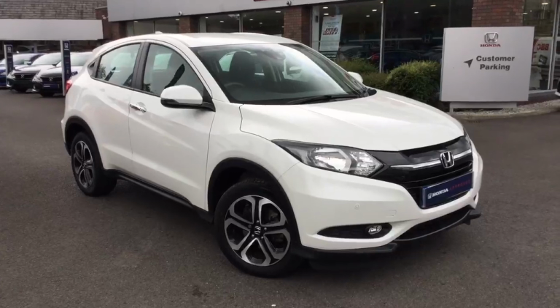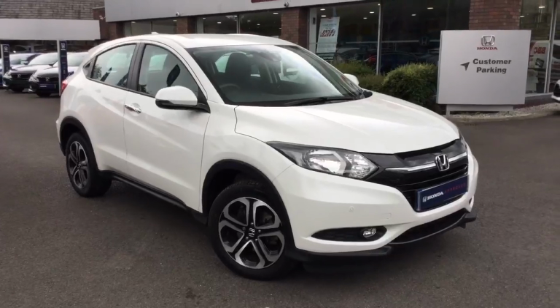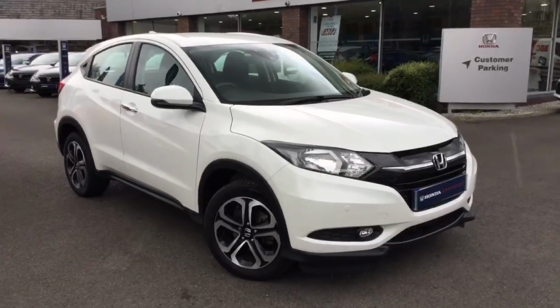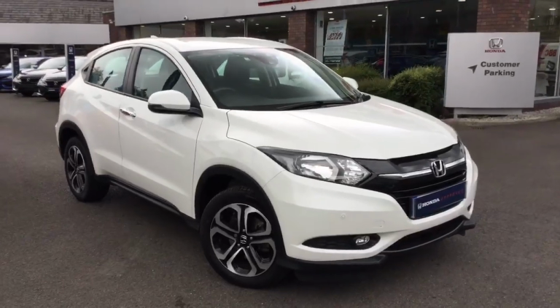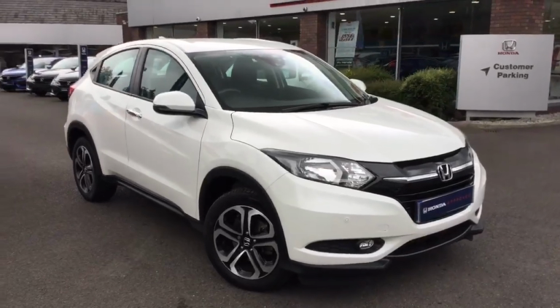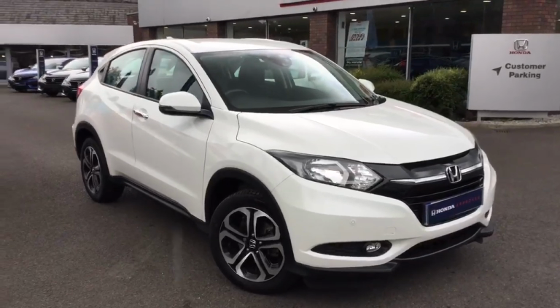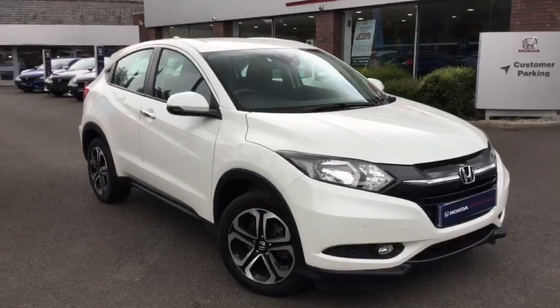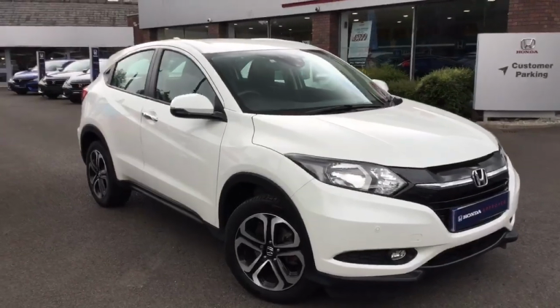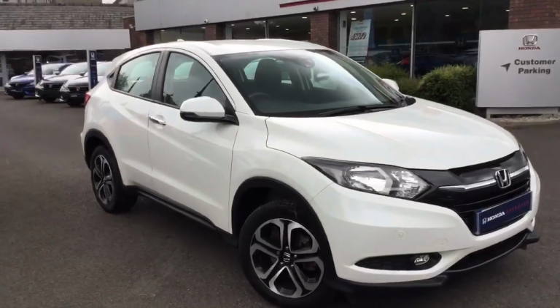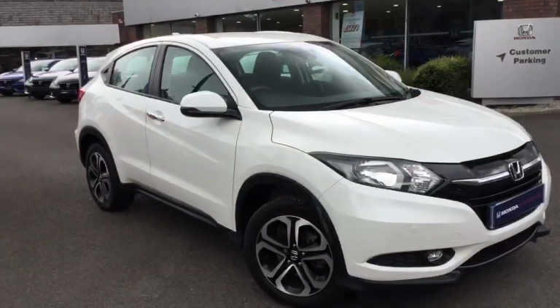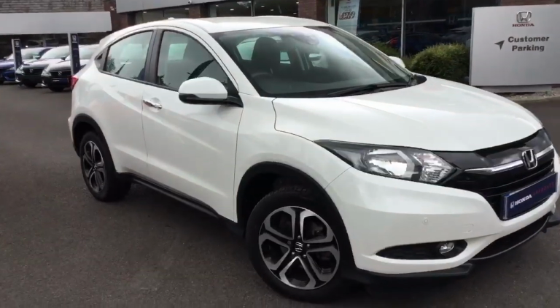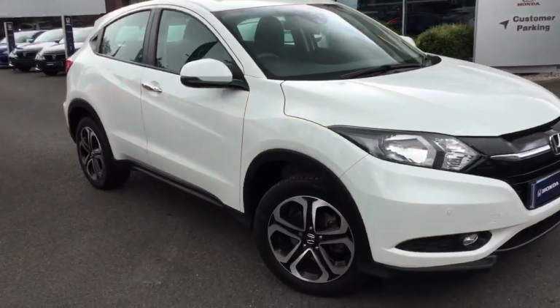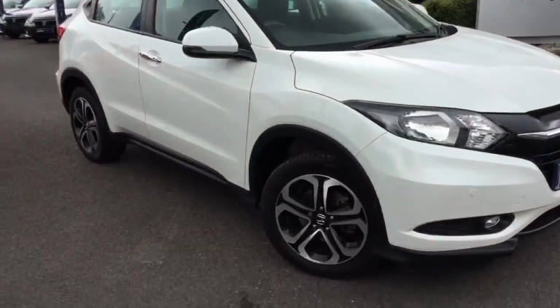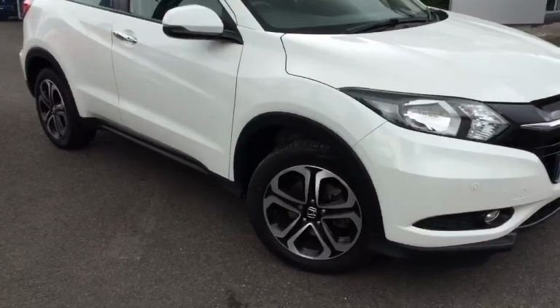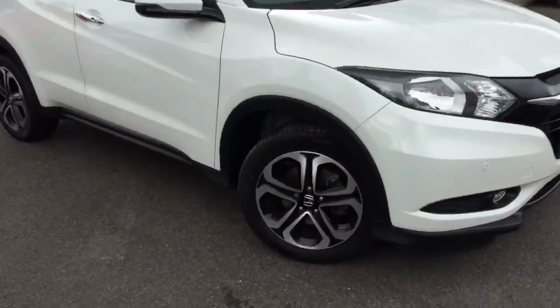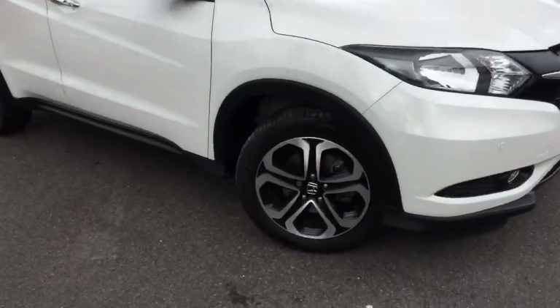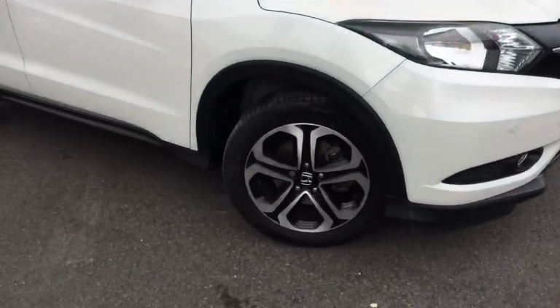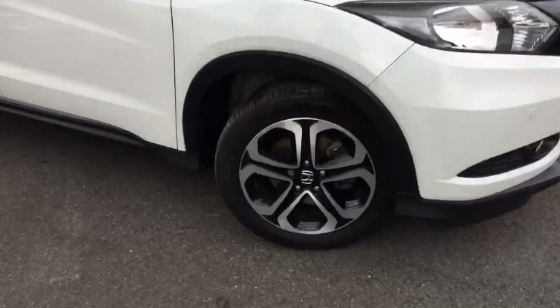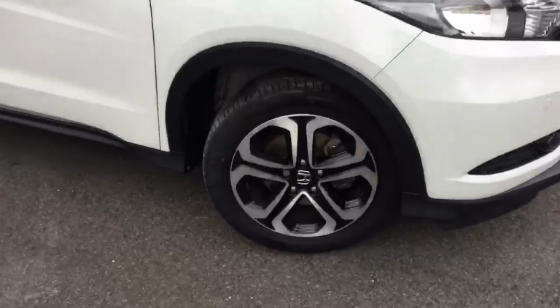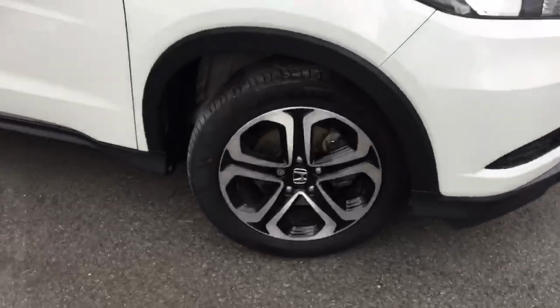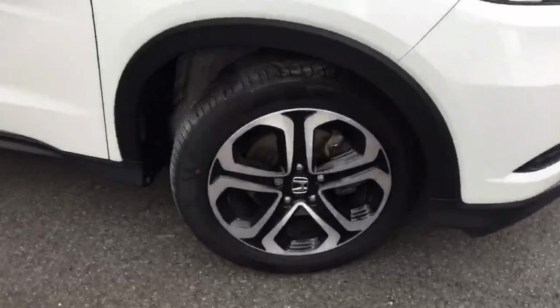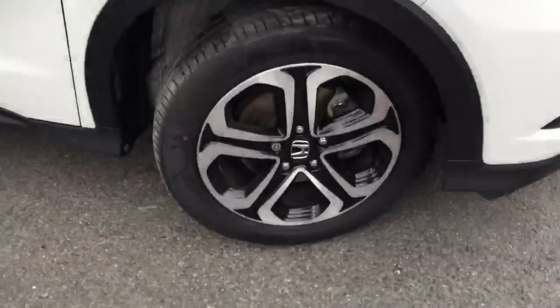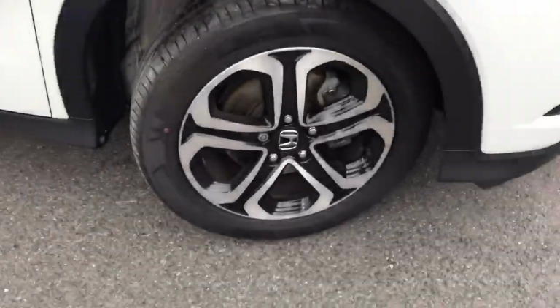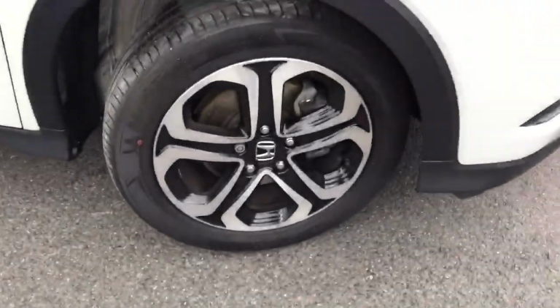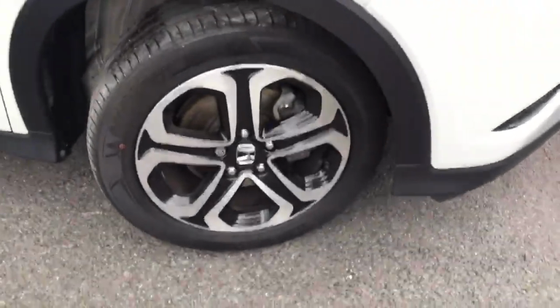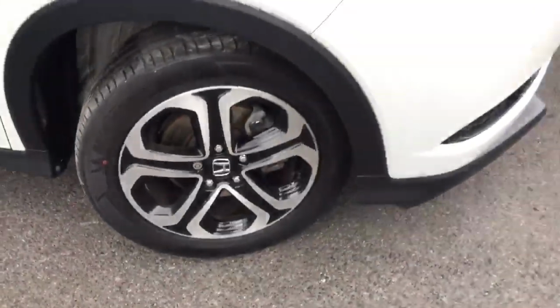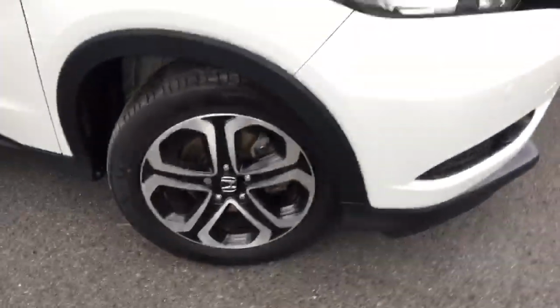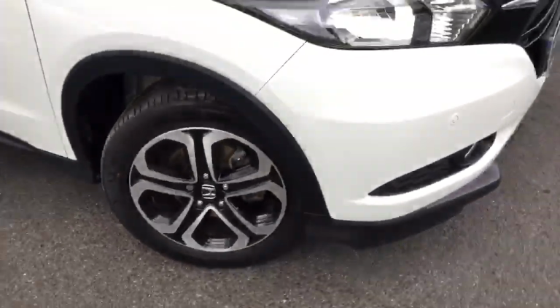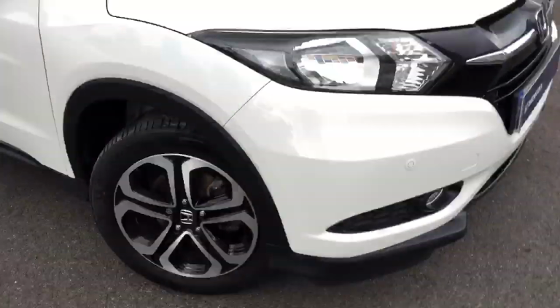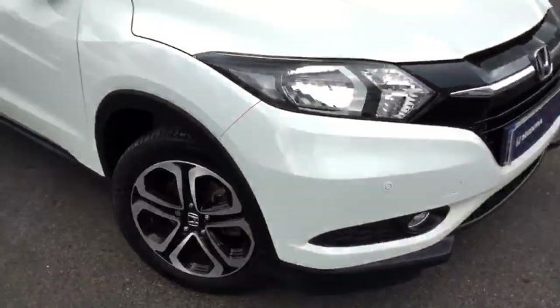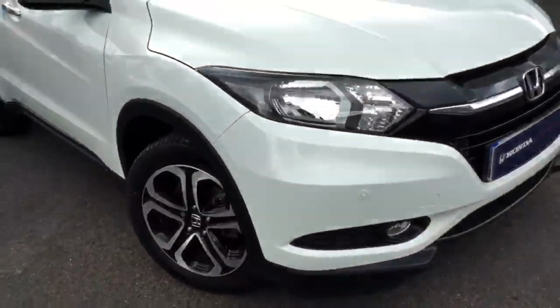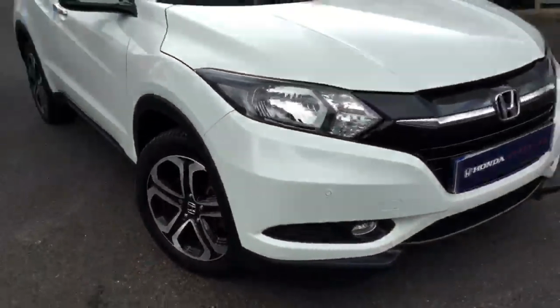Hello and welcome to Greenacre Wunder. Today we're taking a look around this HR-V 1.6 SE manual, just going to look around the car and pick out some of the key features.